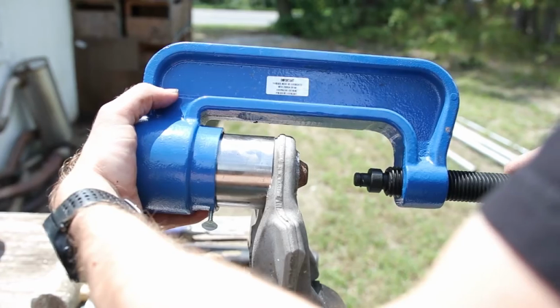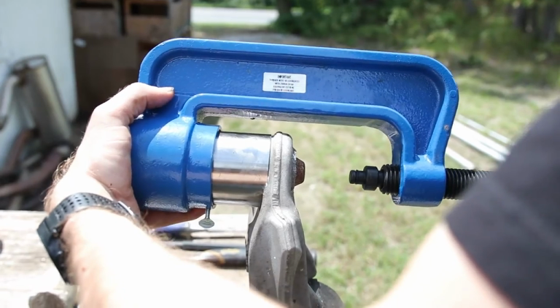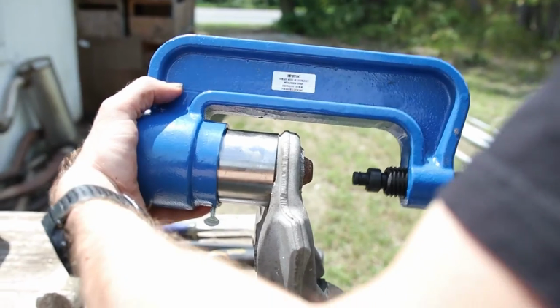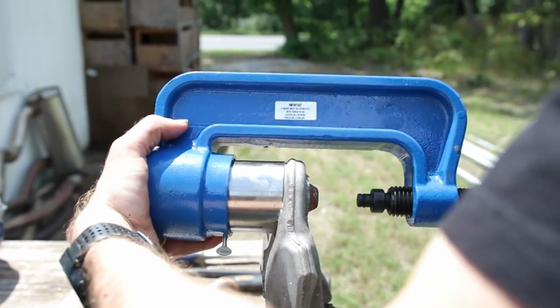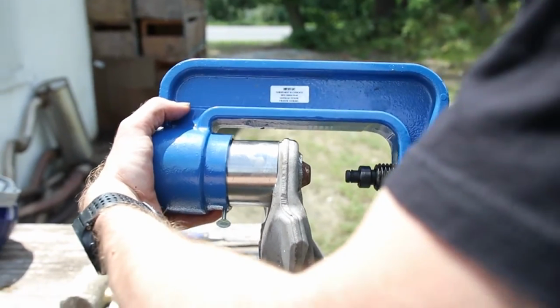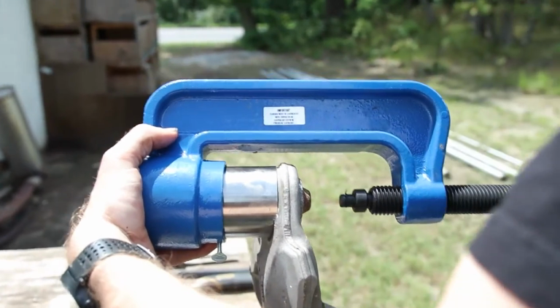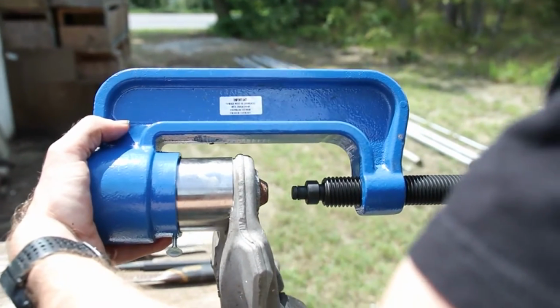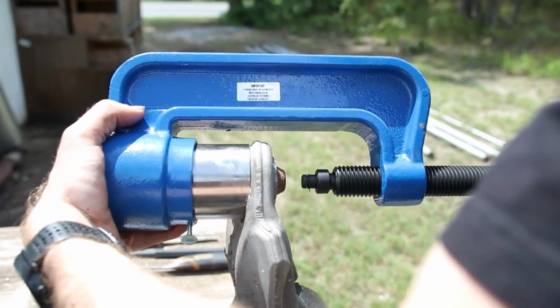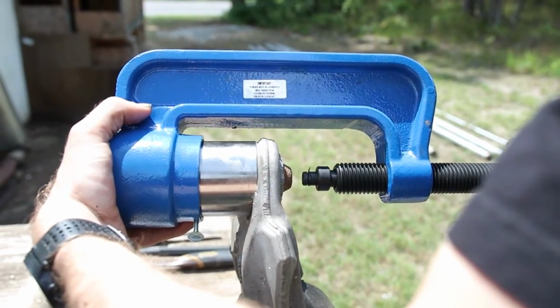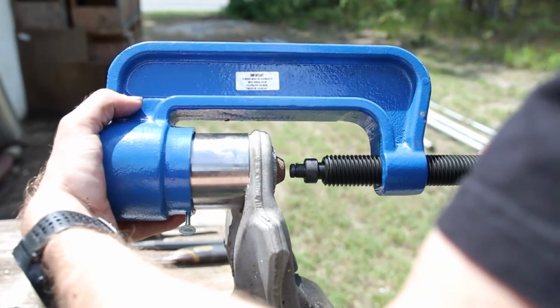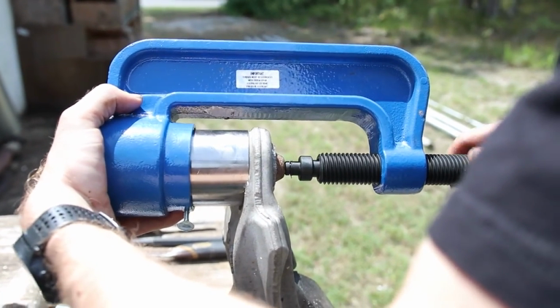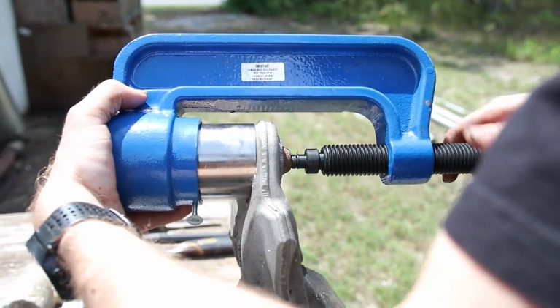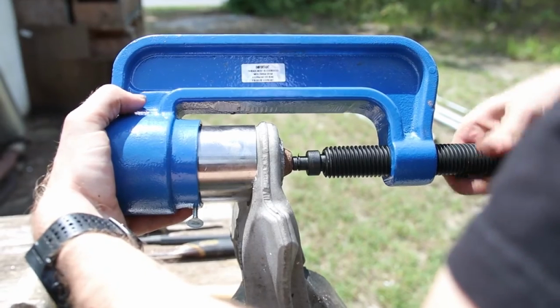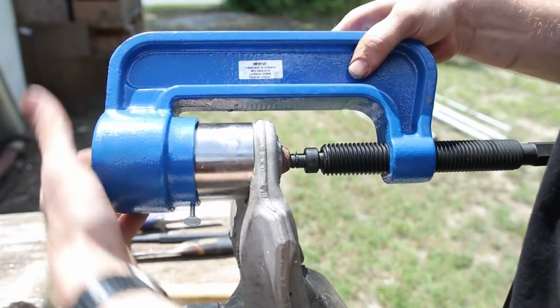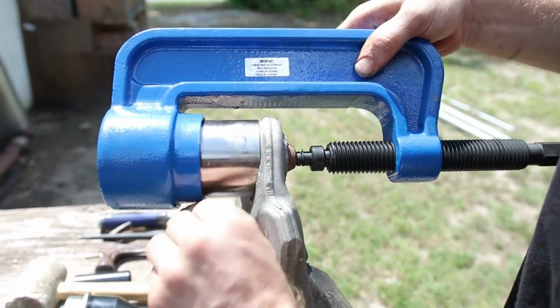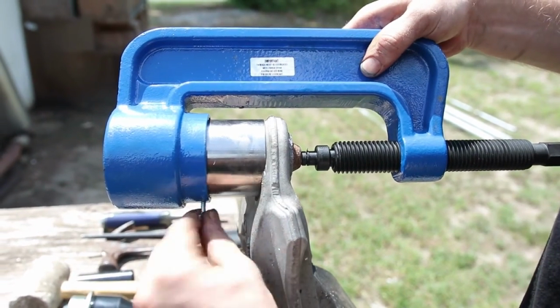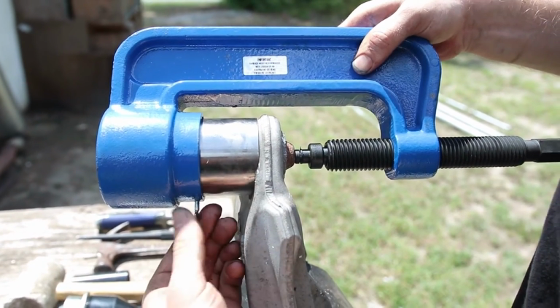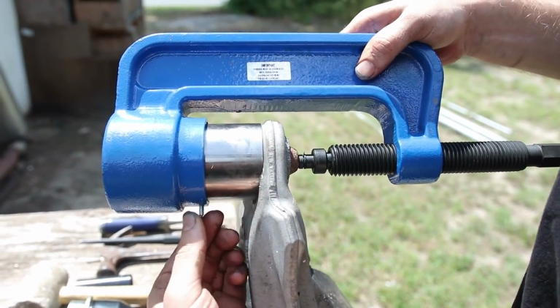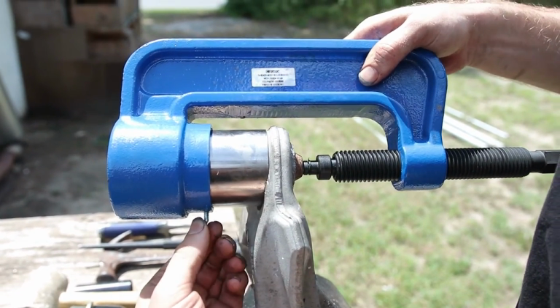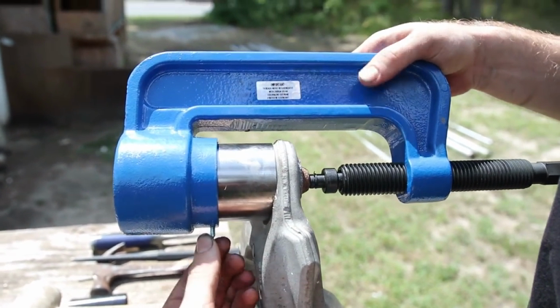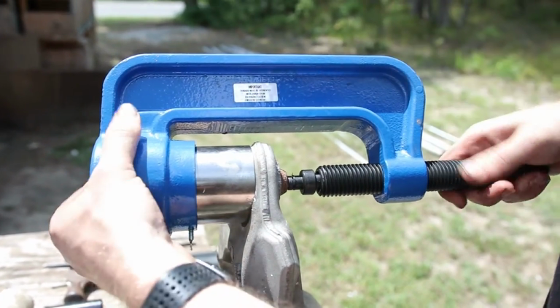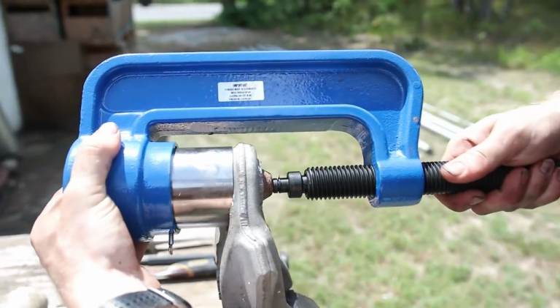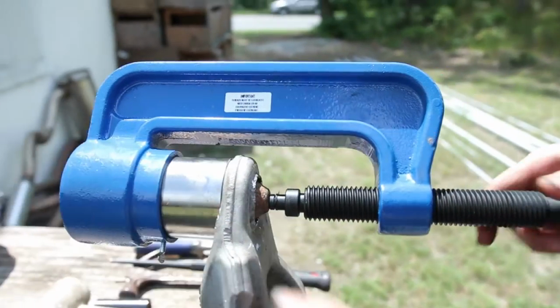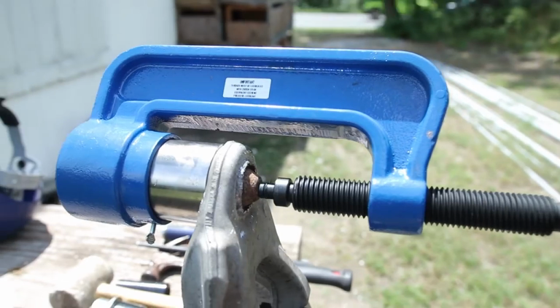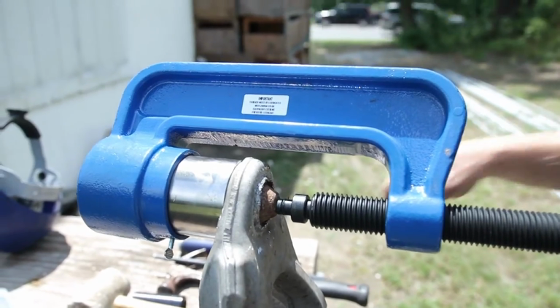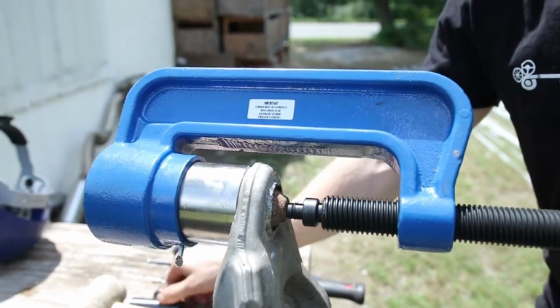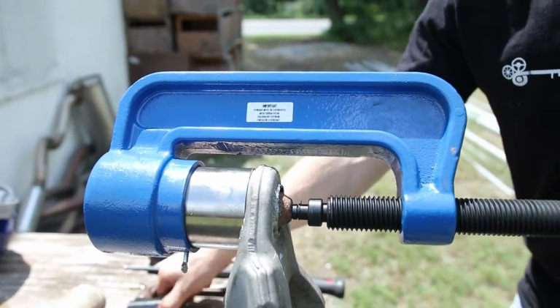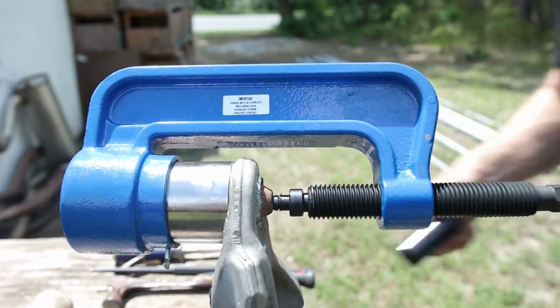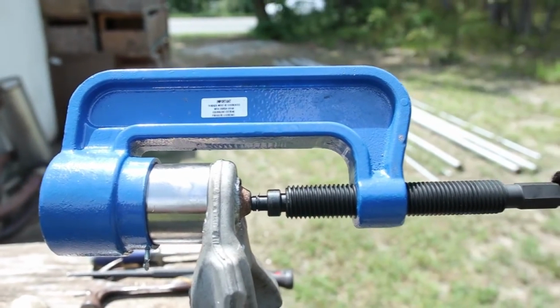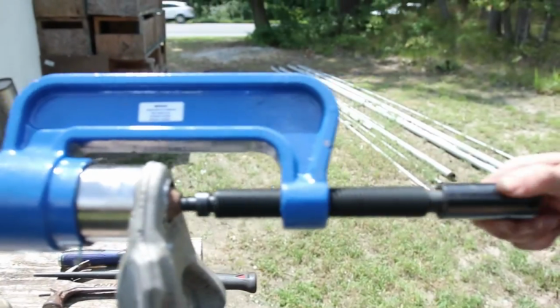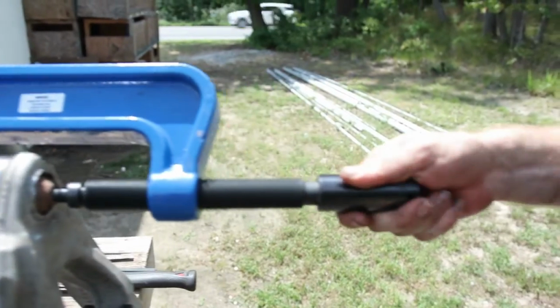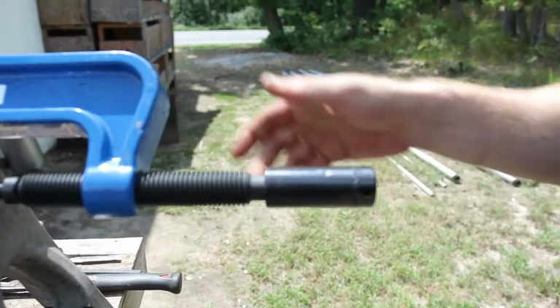Pull that all the way up, tighten this down, get that set and tighten up this little wing nut down here, and then you're going to need a 13/16ths socket on here.